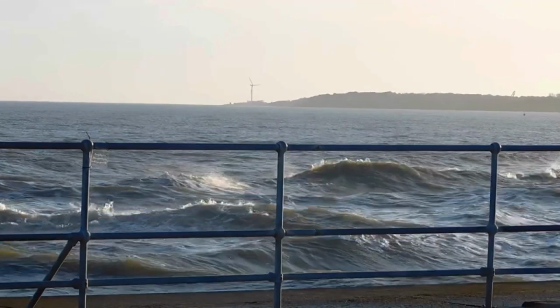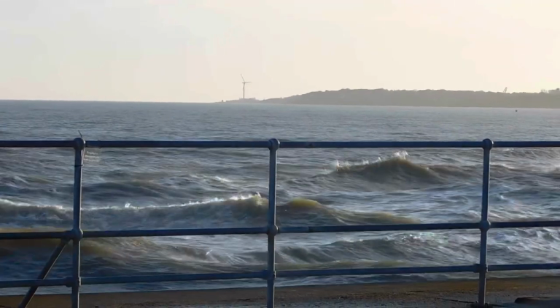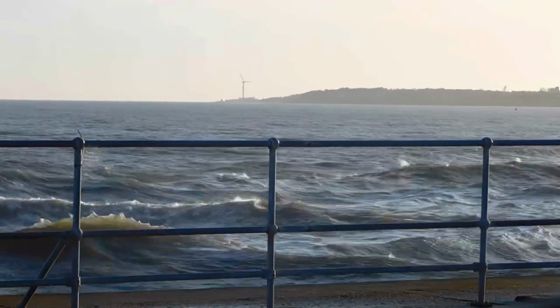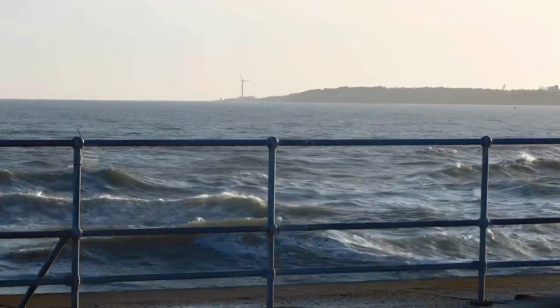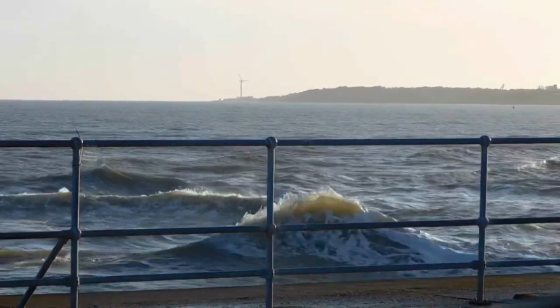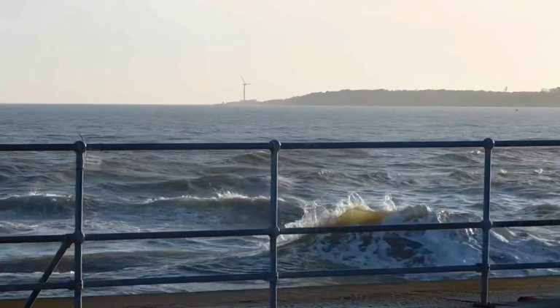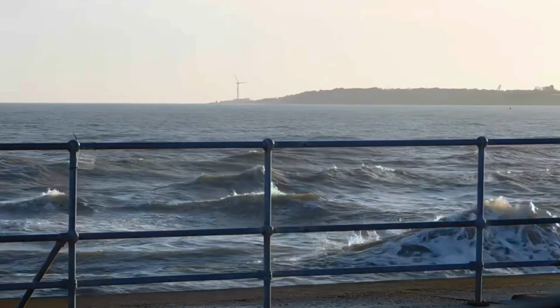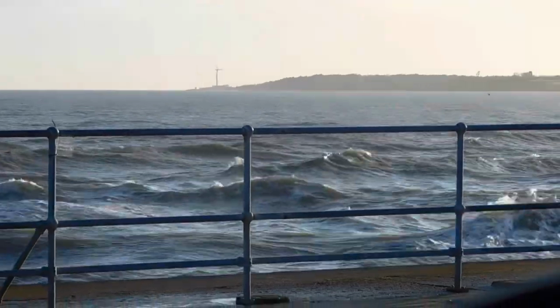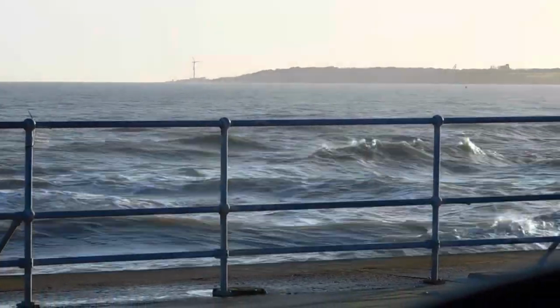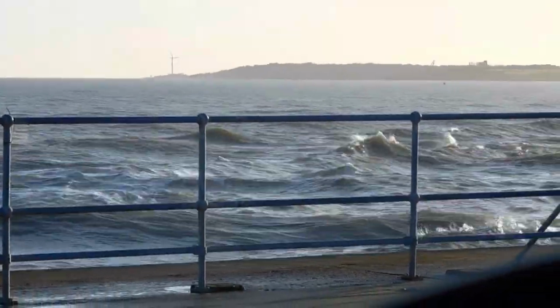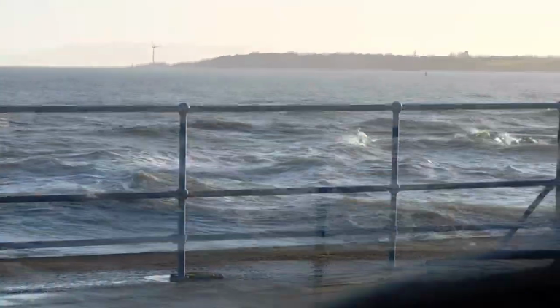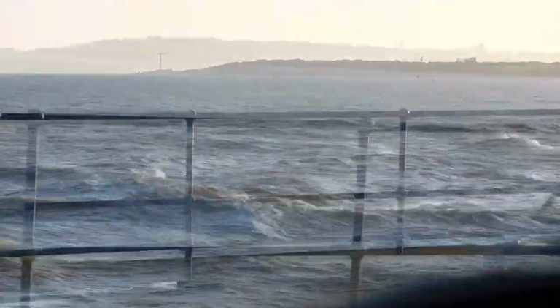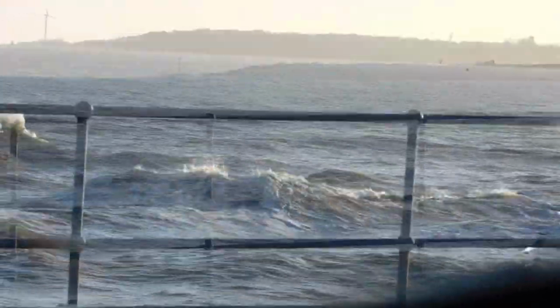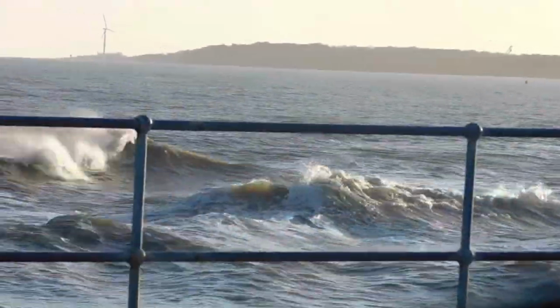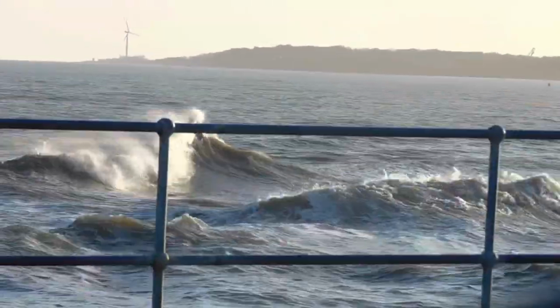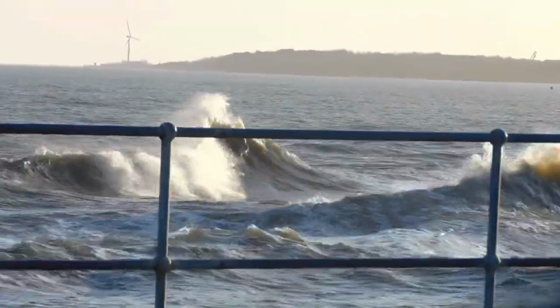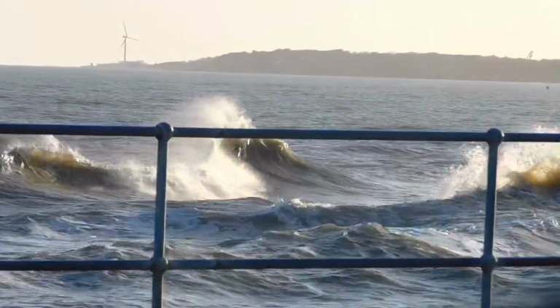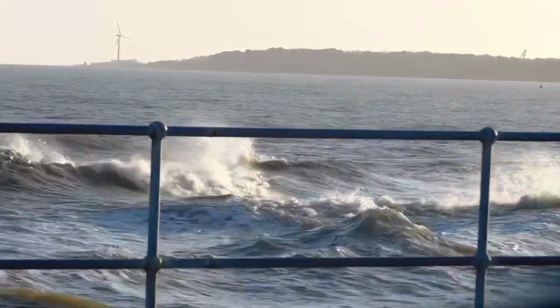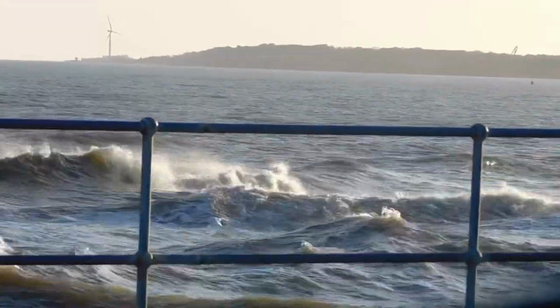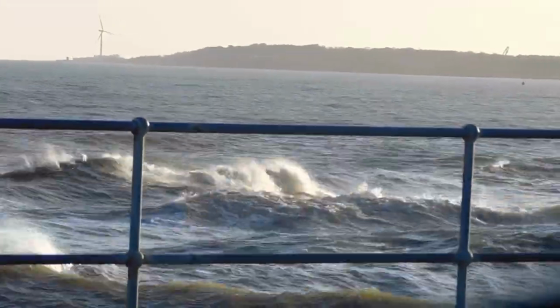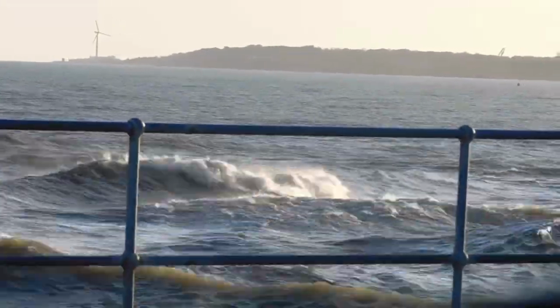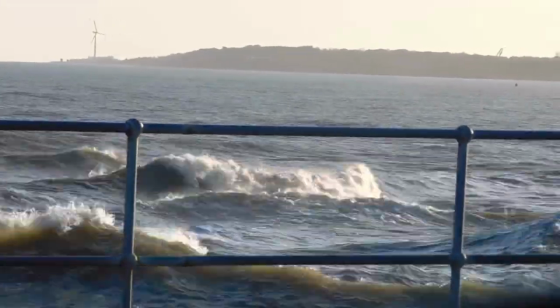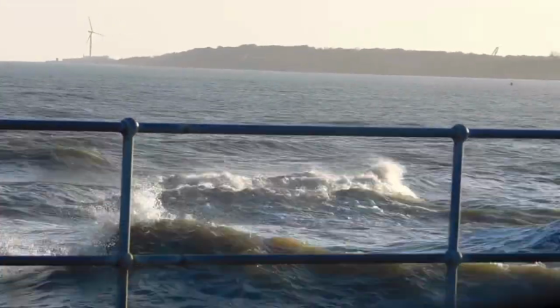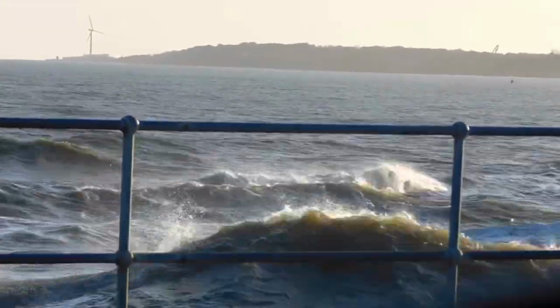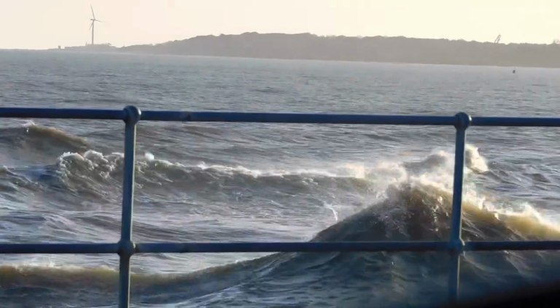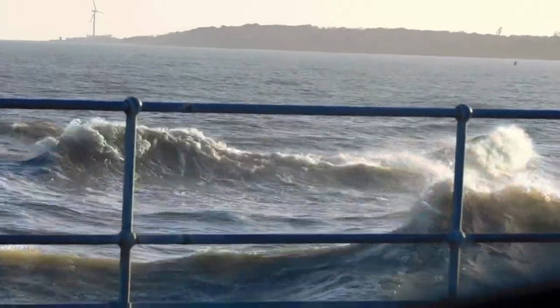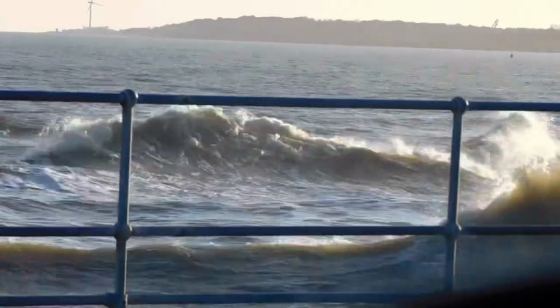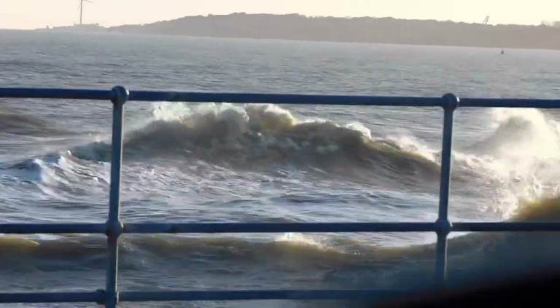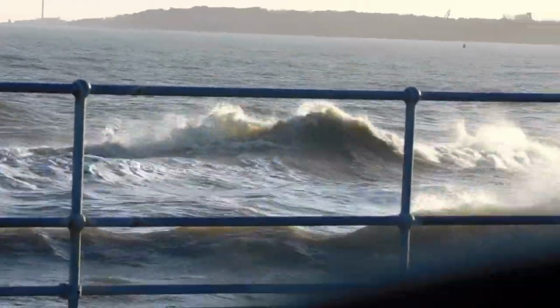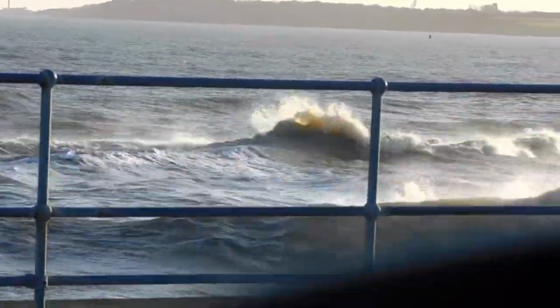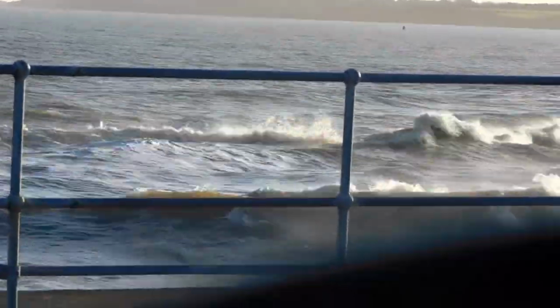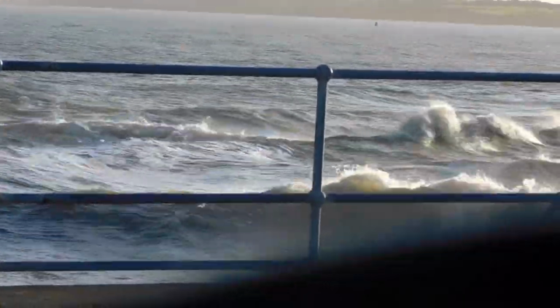I could just sit and watch the waves when they're like this — sit and watch them for ages. Very pretty, I think, when they're all like that.